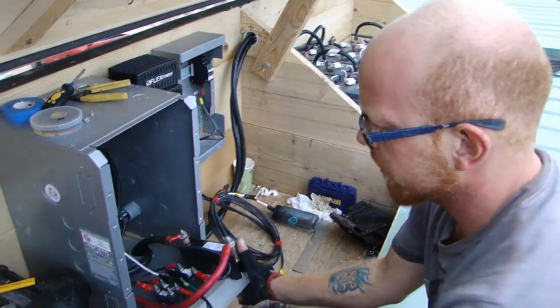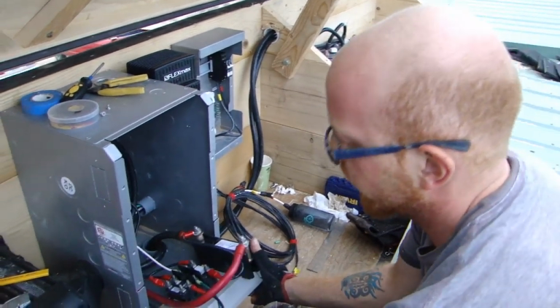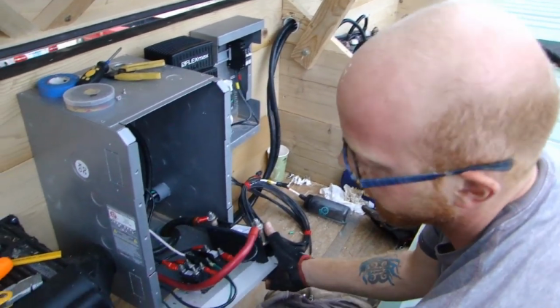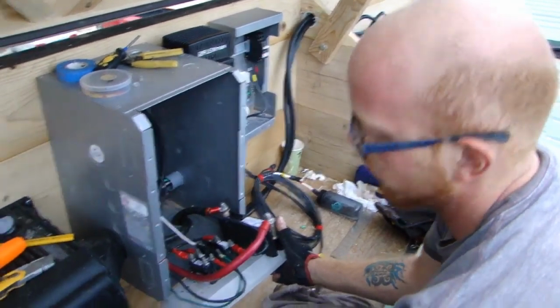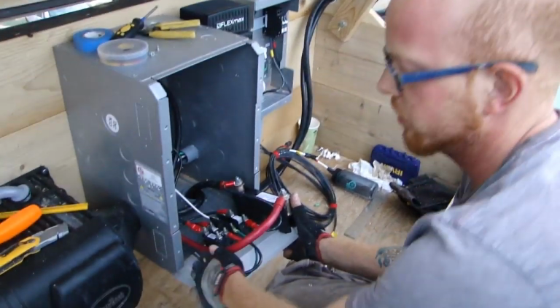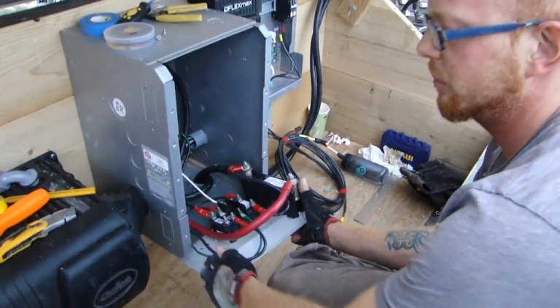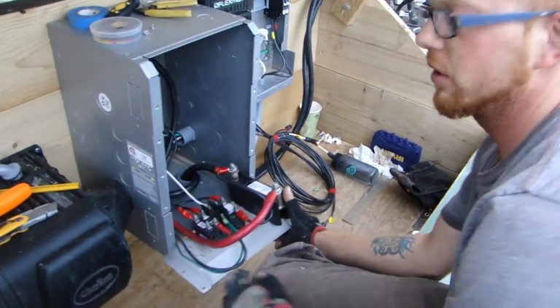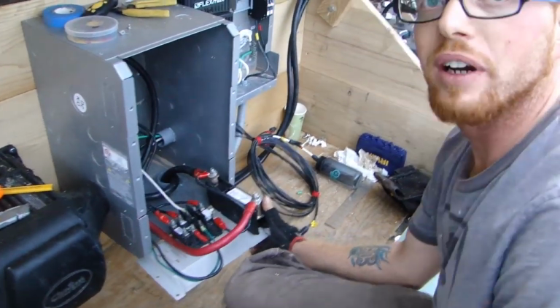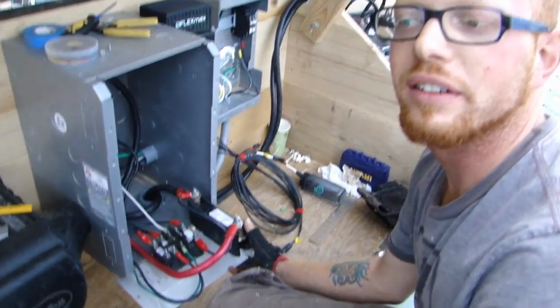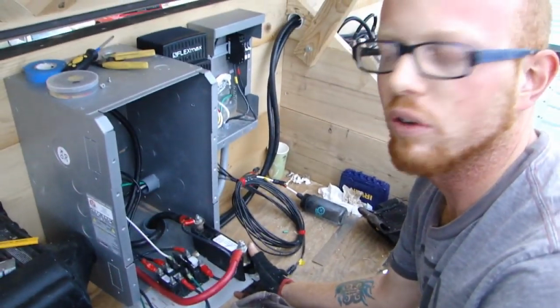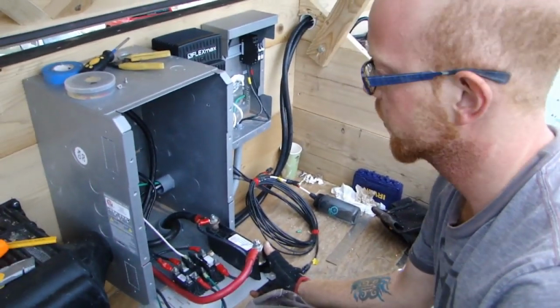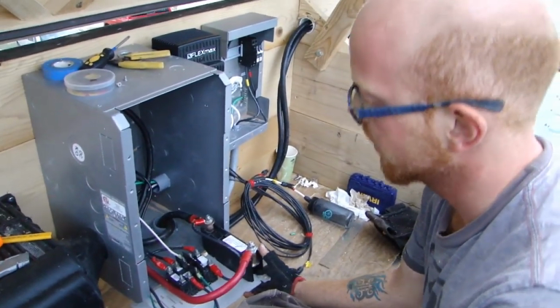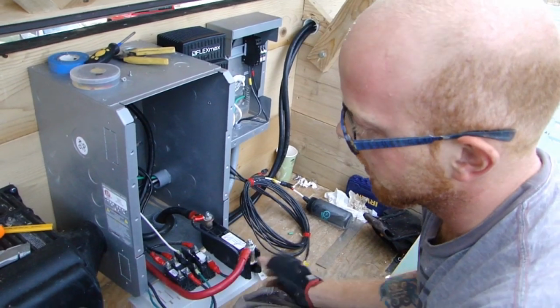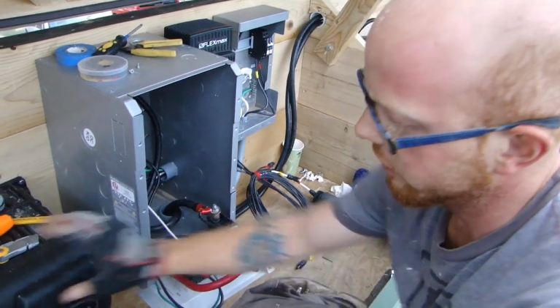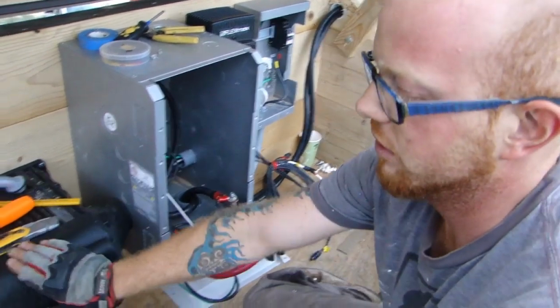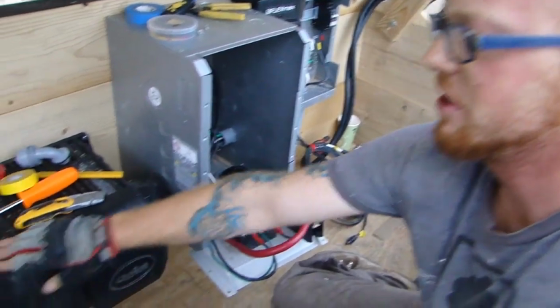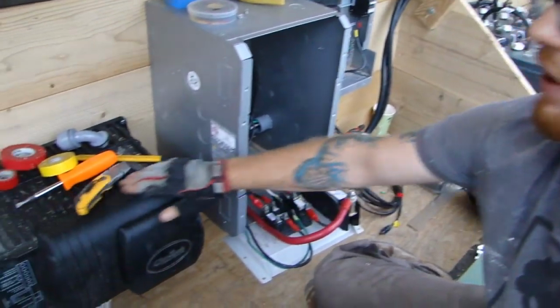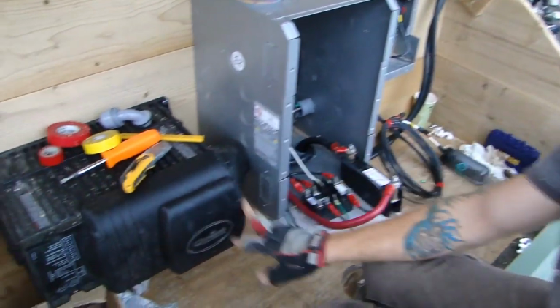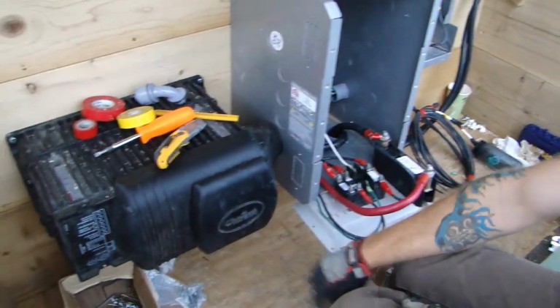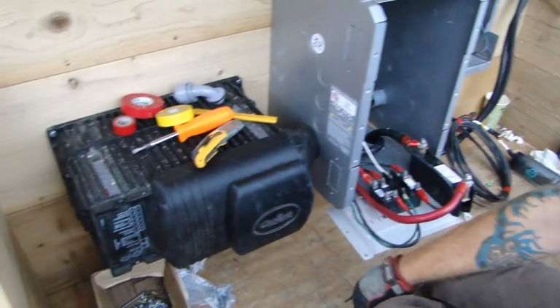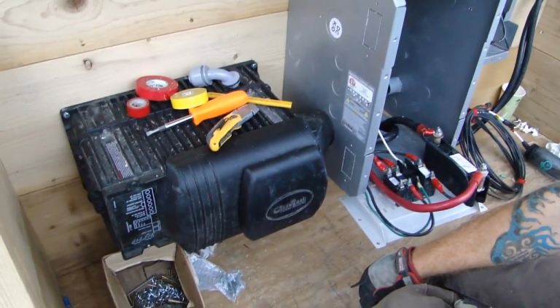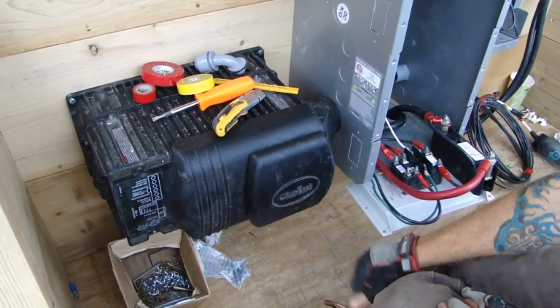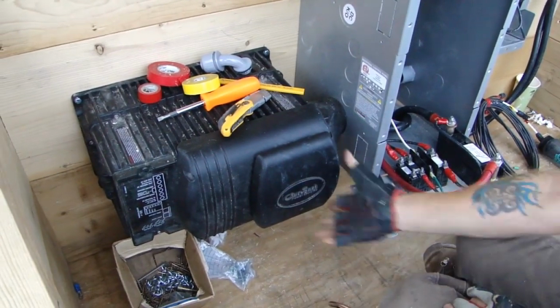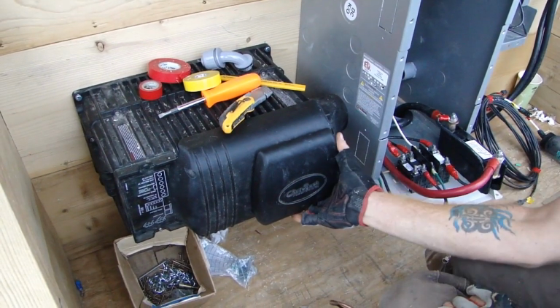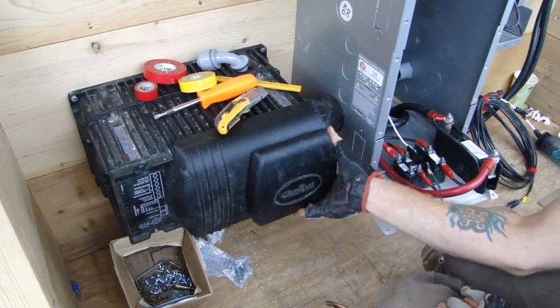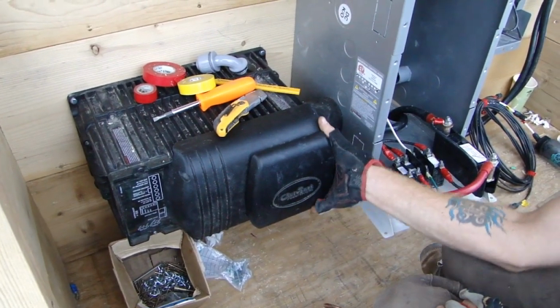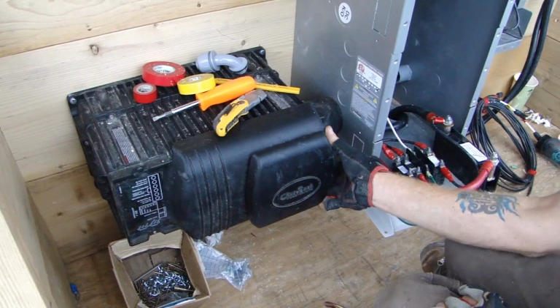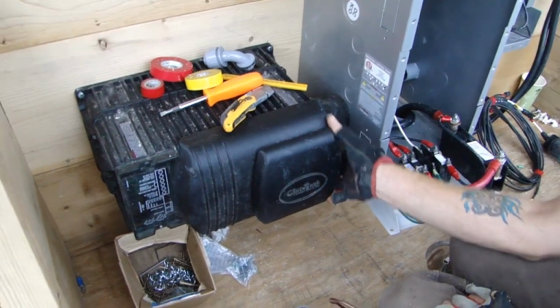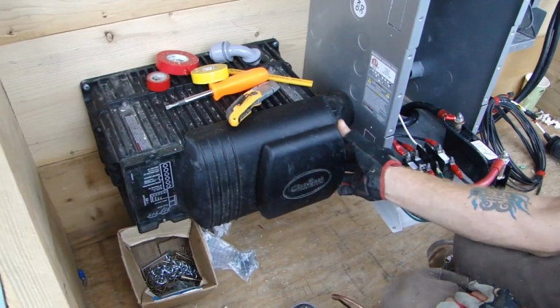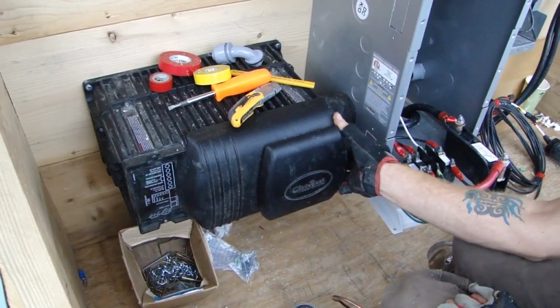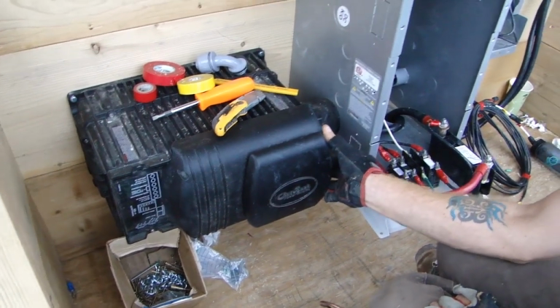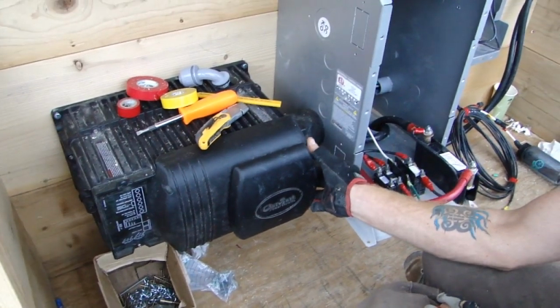That's one of the reasons we use AC power in American homes. This inverter over here will turn the DC power into AC power.